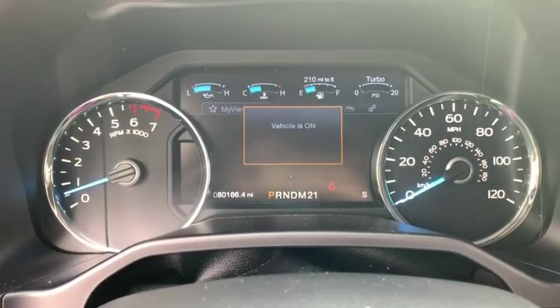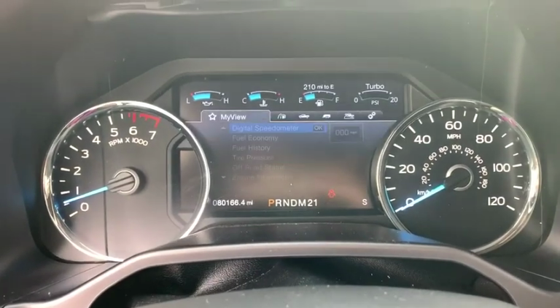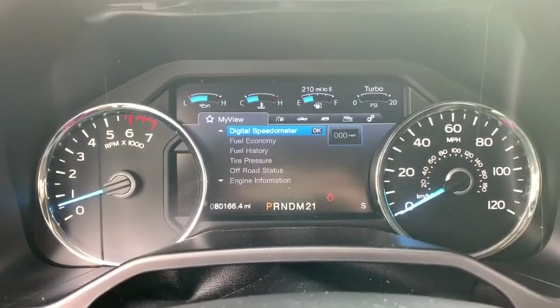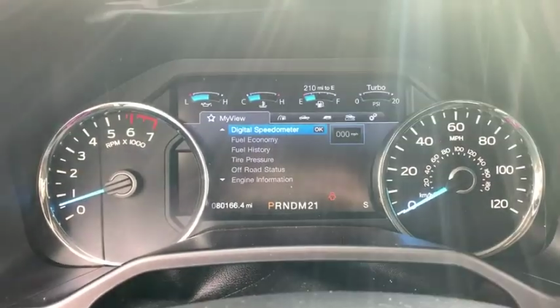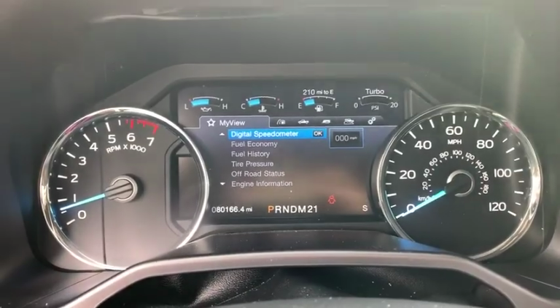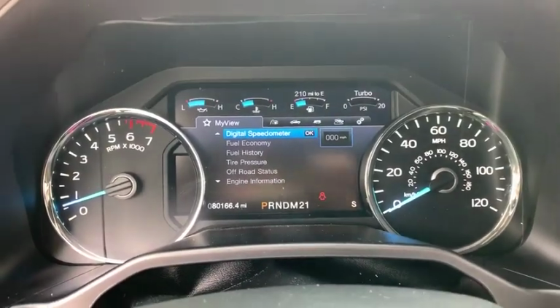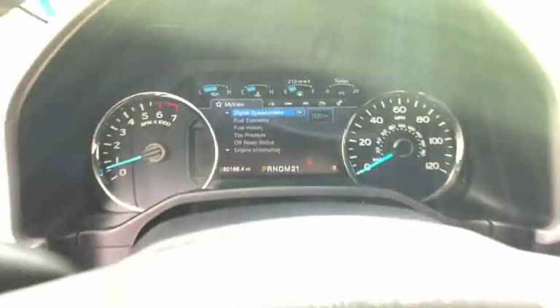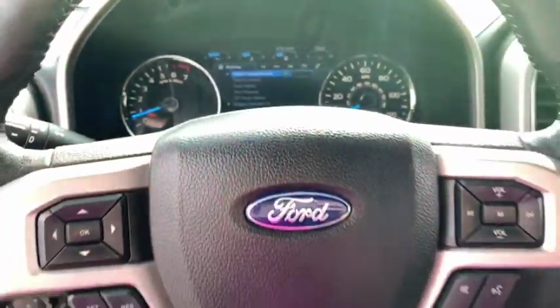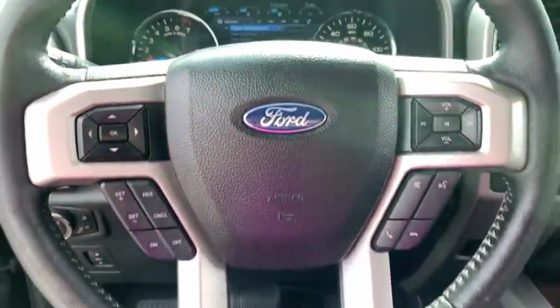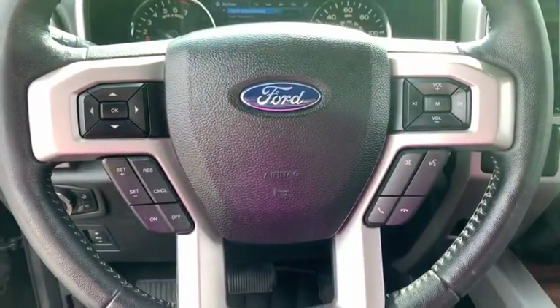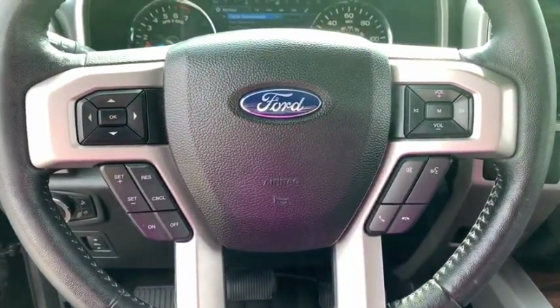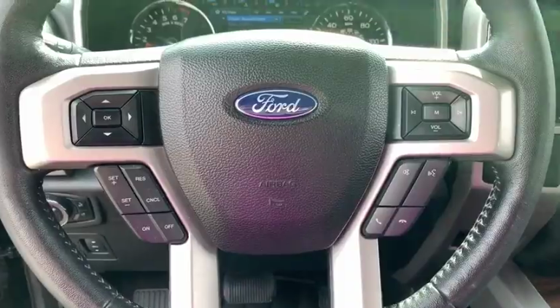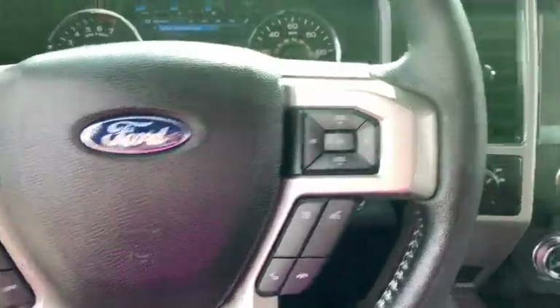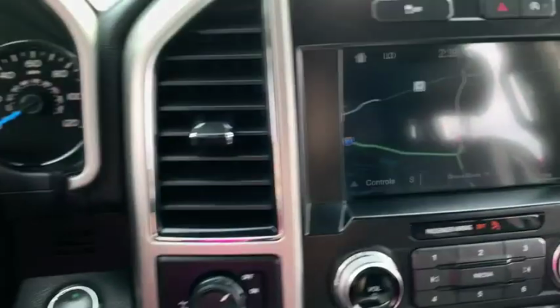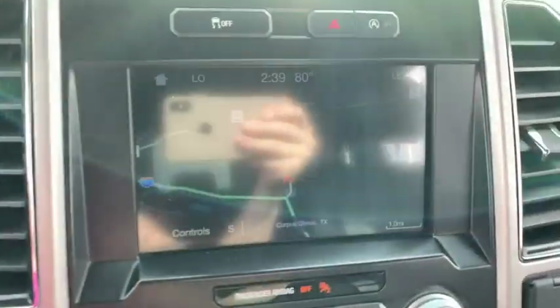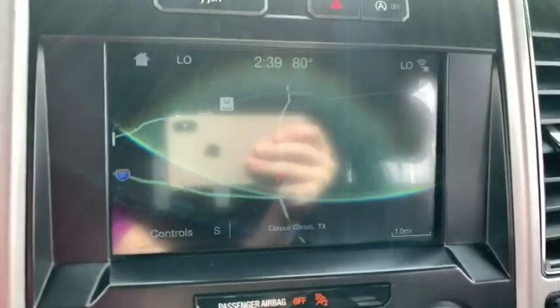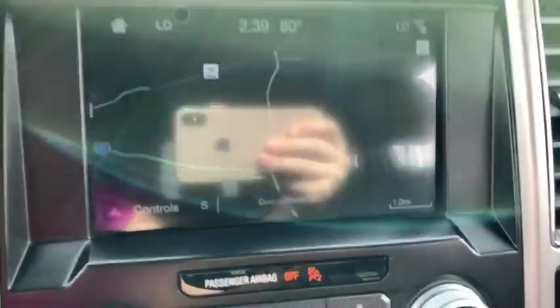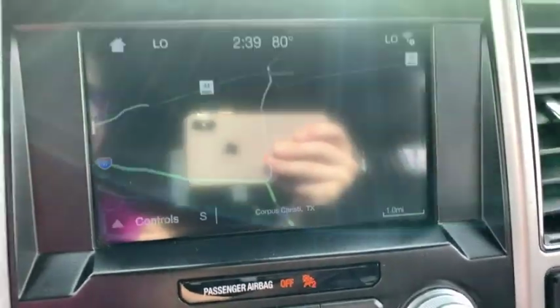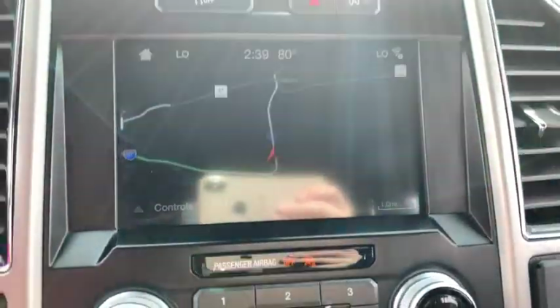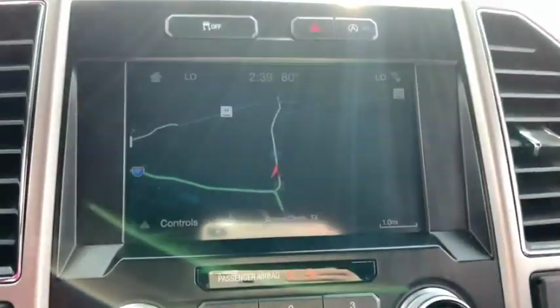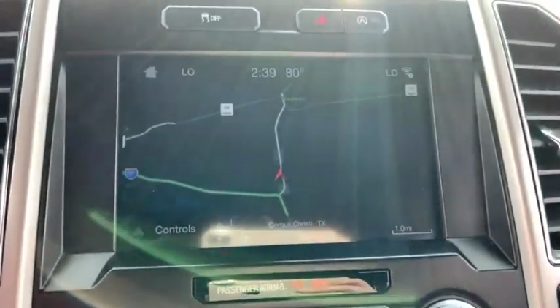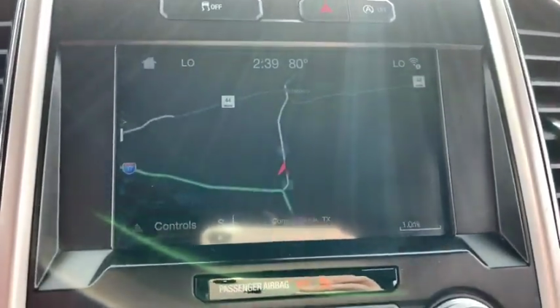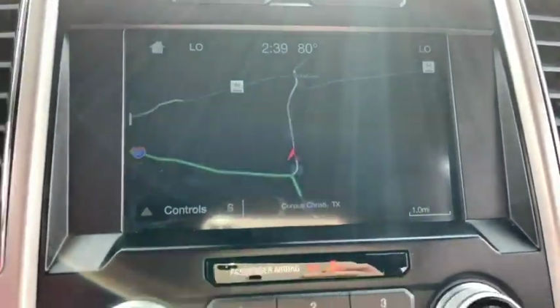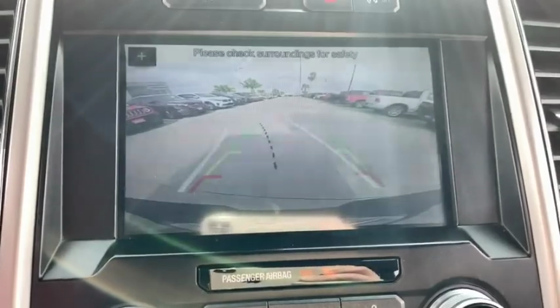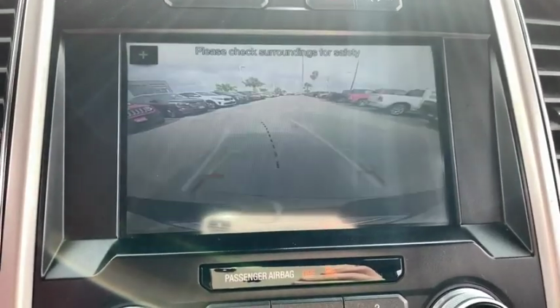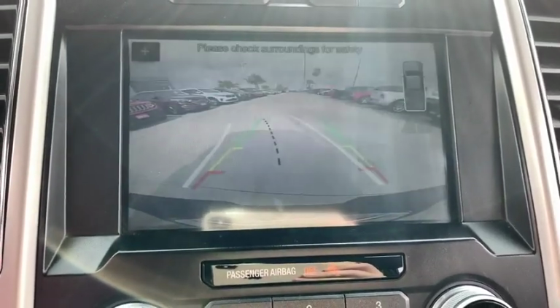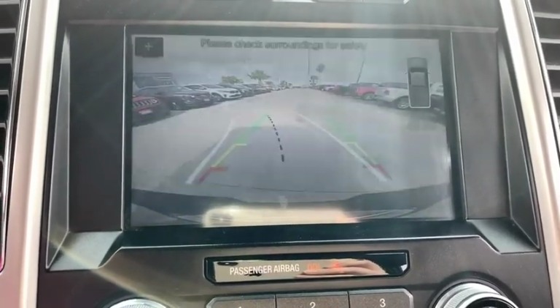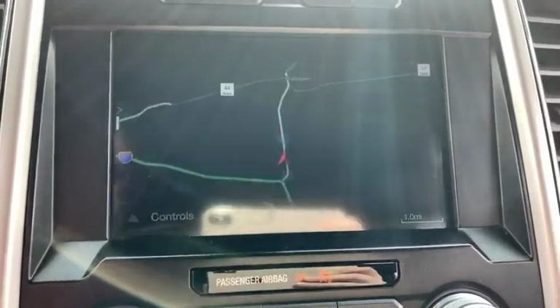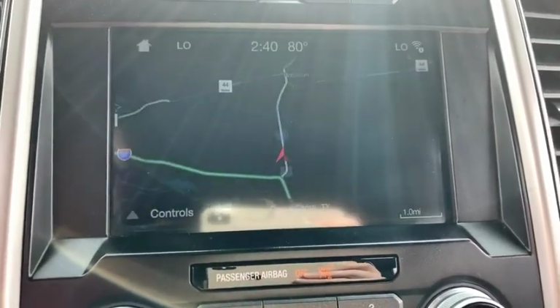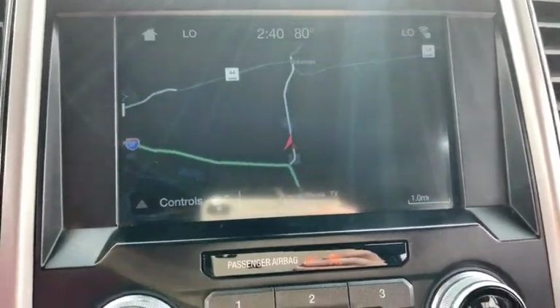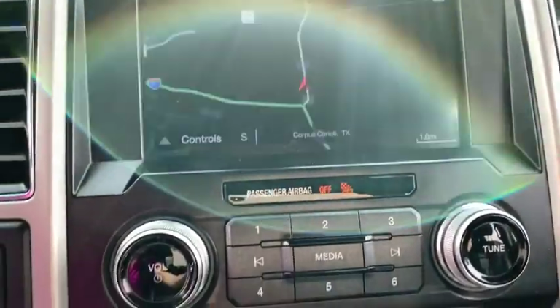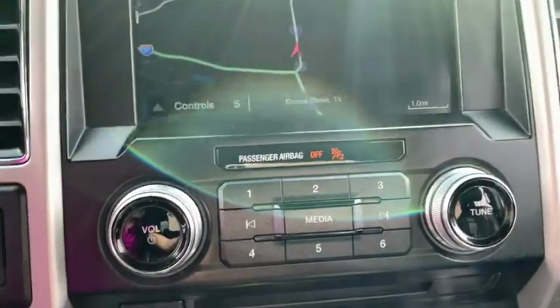Power steering, adjustable steering wheel, driver lumbar, four-wheel disc brakes, cruise control, front floor mats, ABS four-wheel, aluminum wheels, premium sound system, universal garage door opener, auto-off headlights.